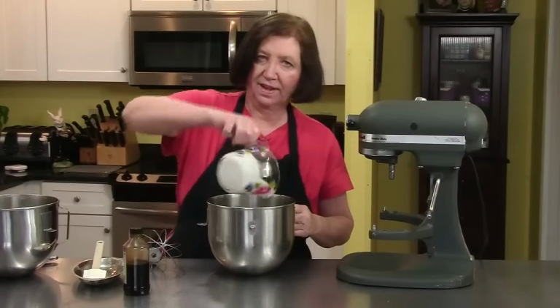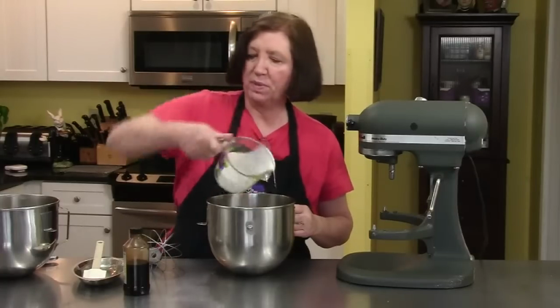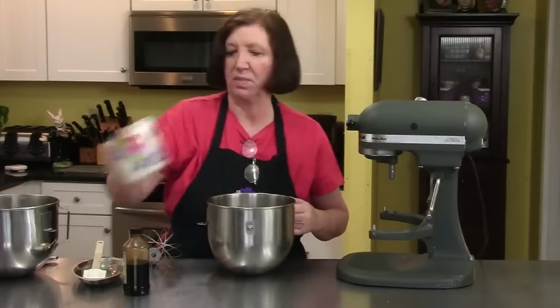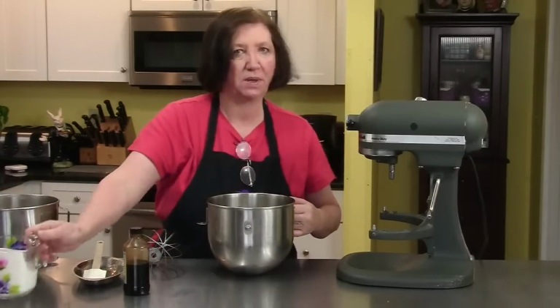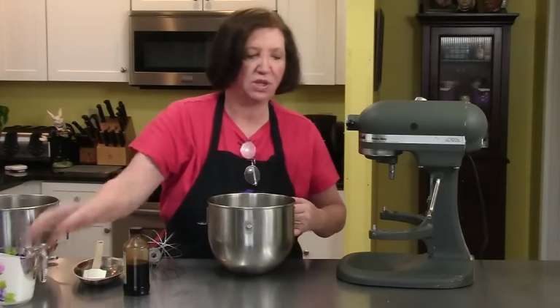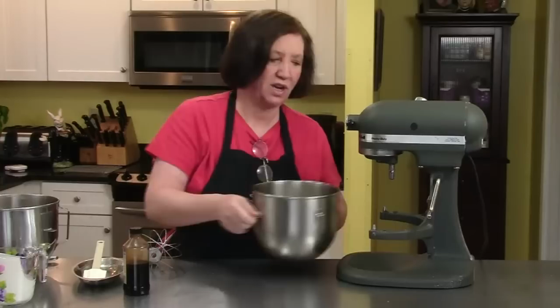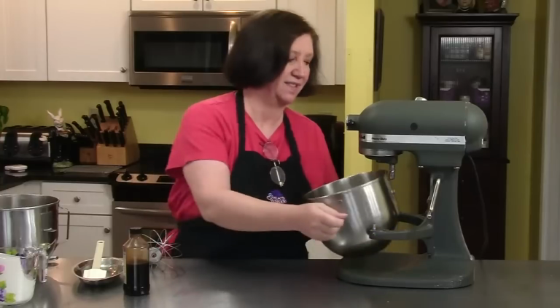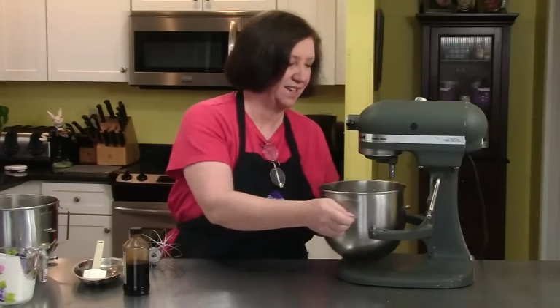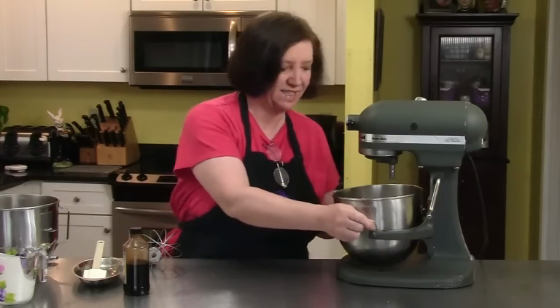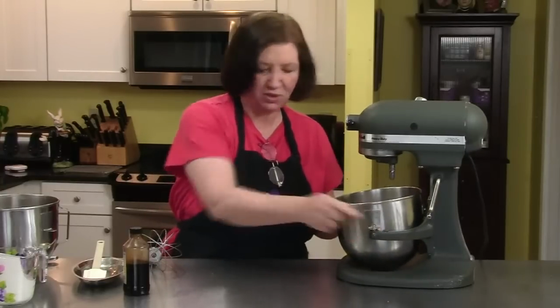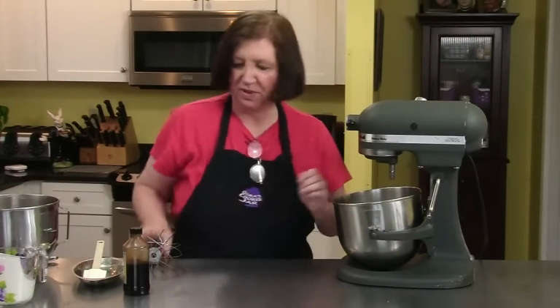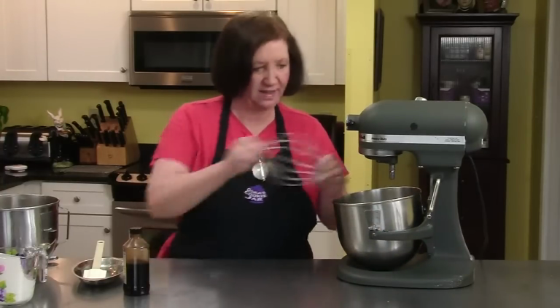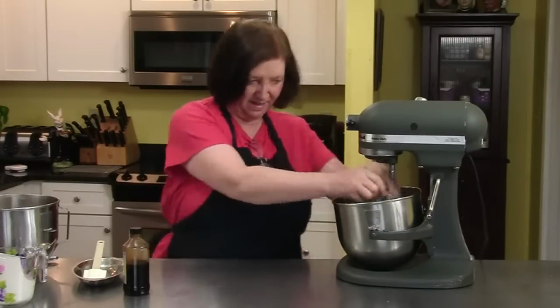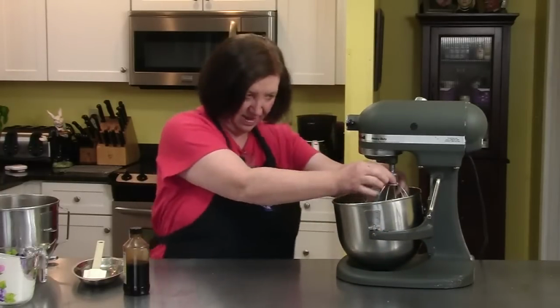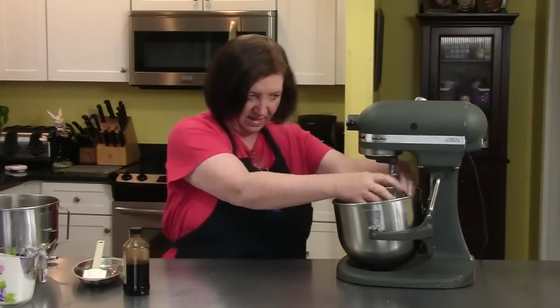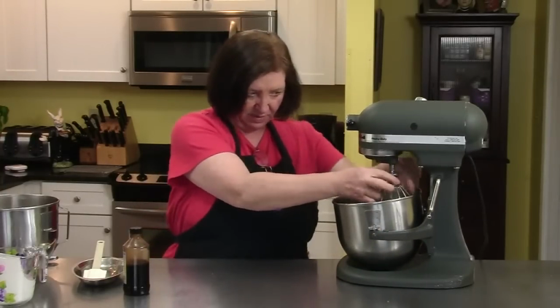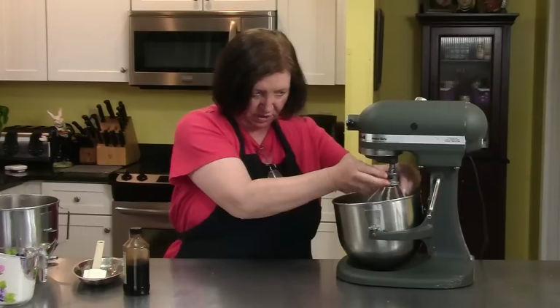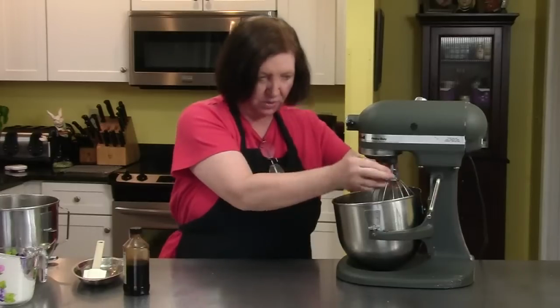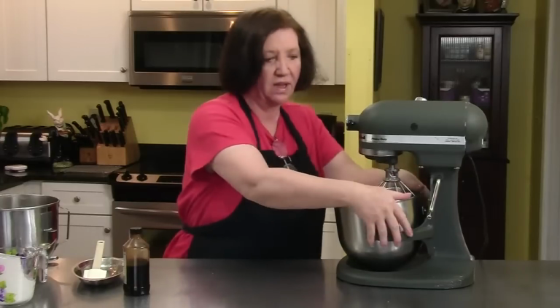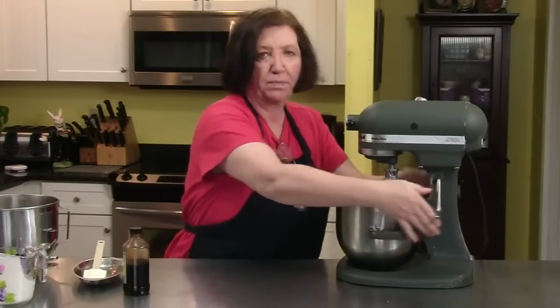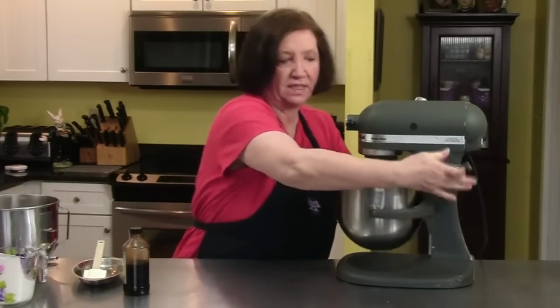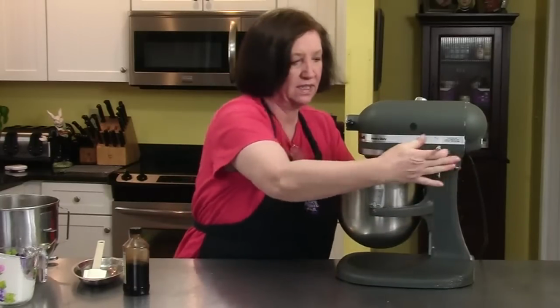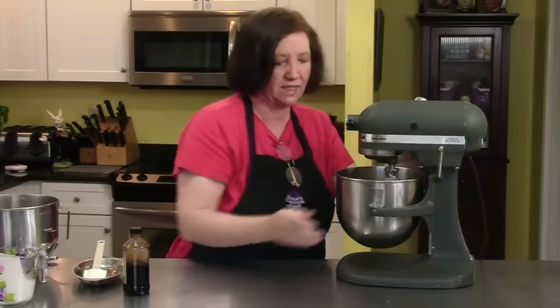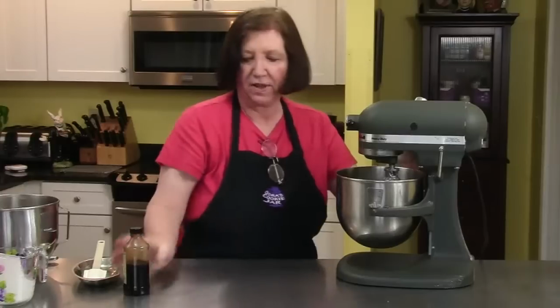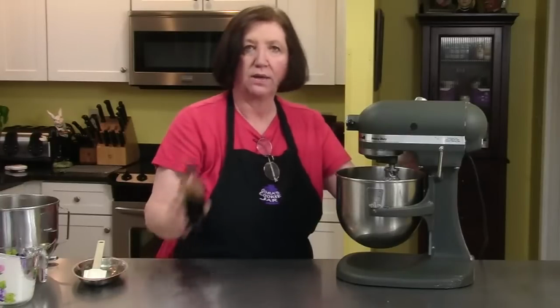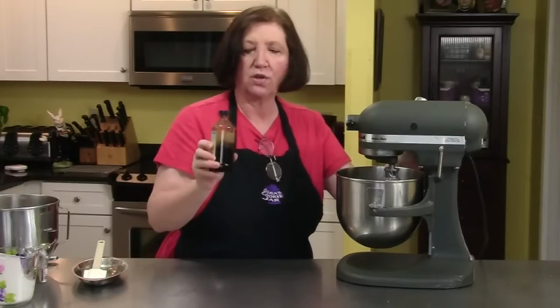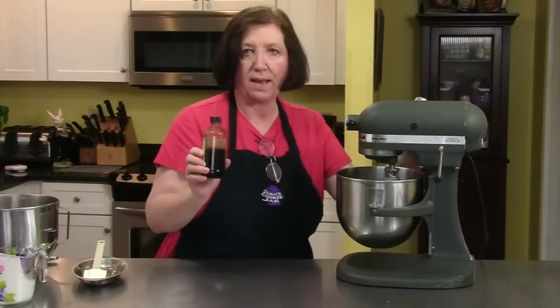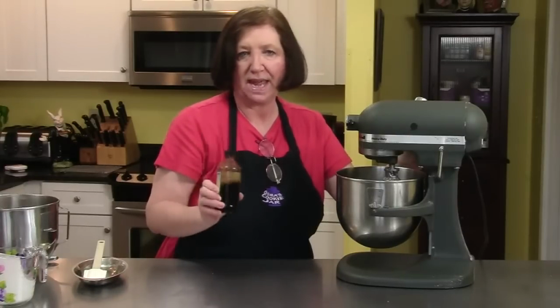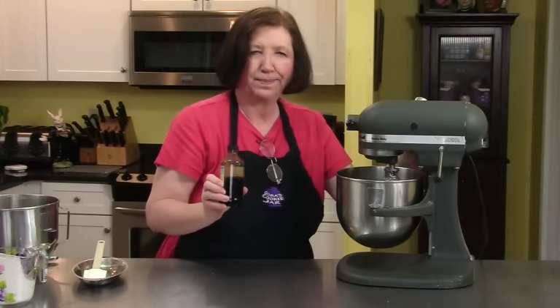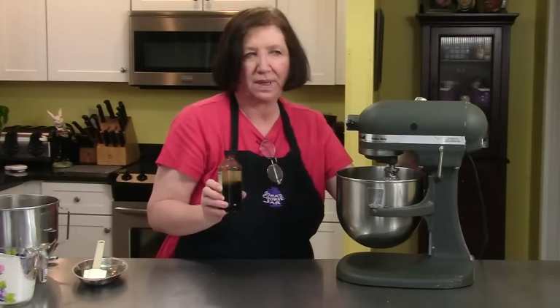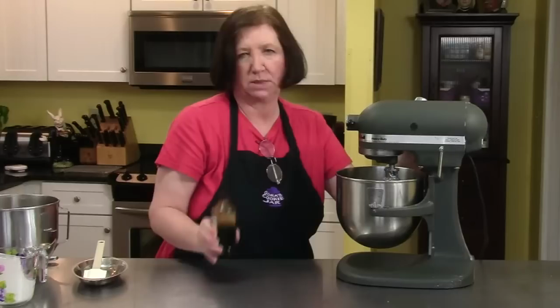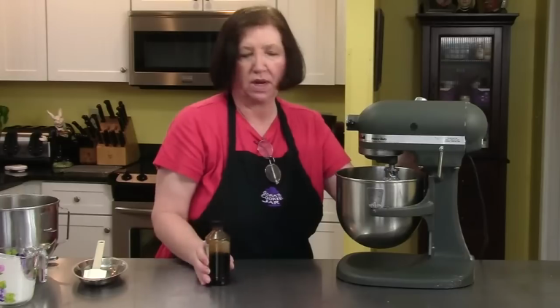I have my heavy whipping cream — one cup — which is going to go in the mixer. Heavy whipping cream, peanut butter, cream cheese, chocolate — this is not a dietary dessert, we know that. I'm going to beat this until it's stiff, and along the way I'm going to add a half teaspoon of vanilla.